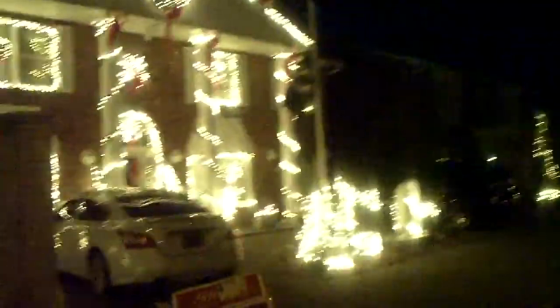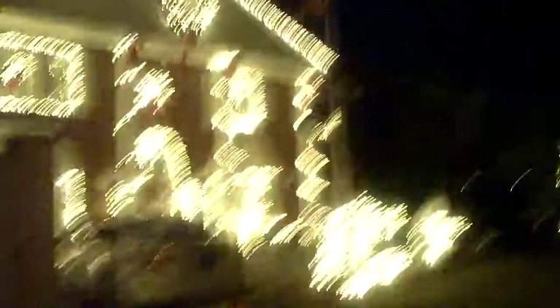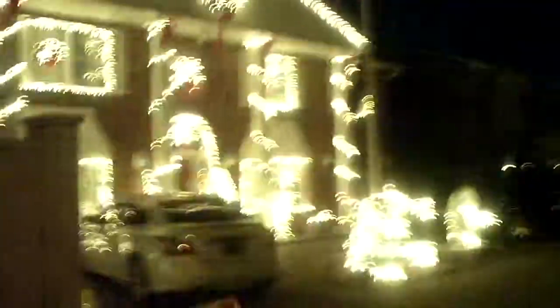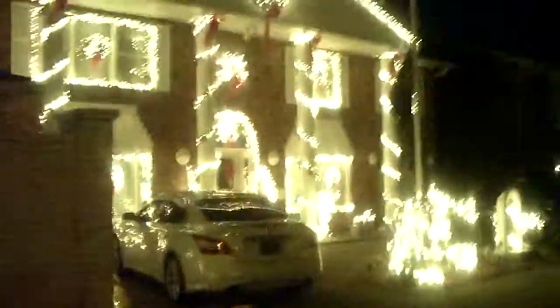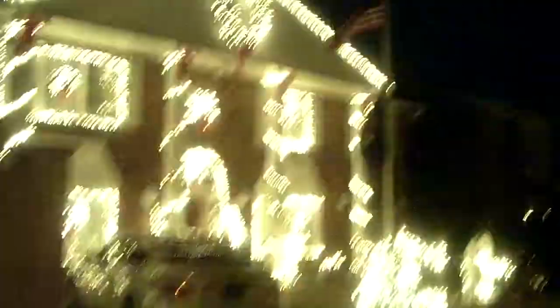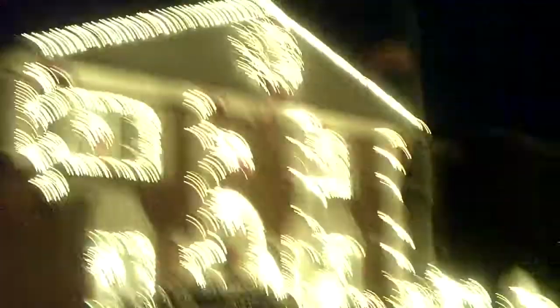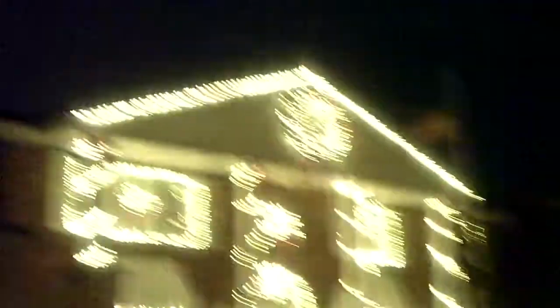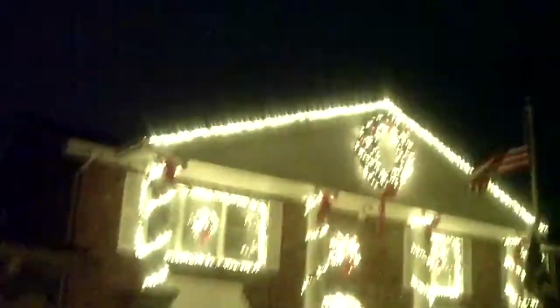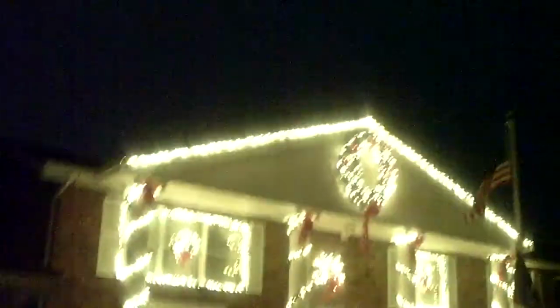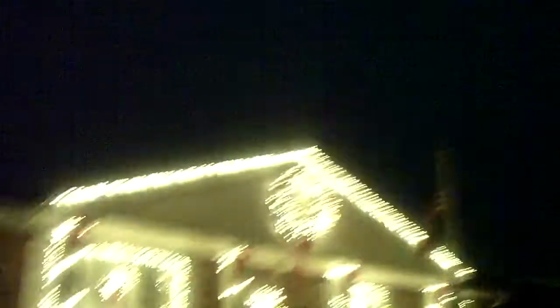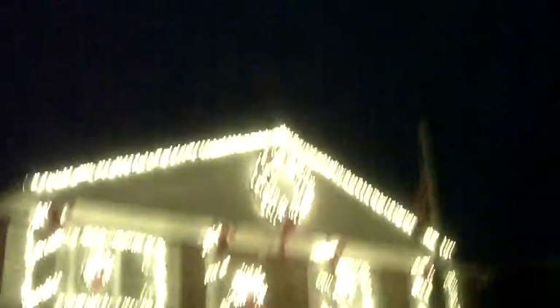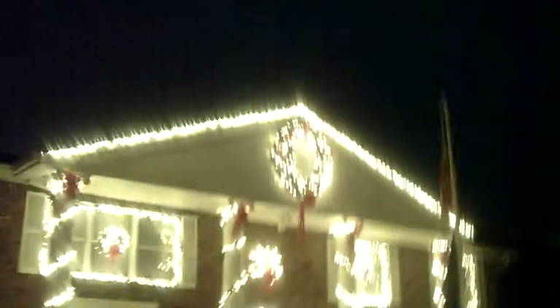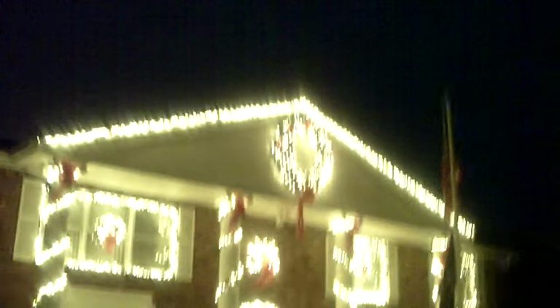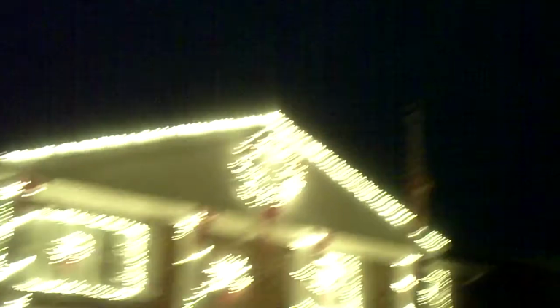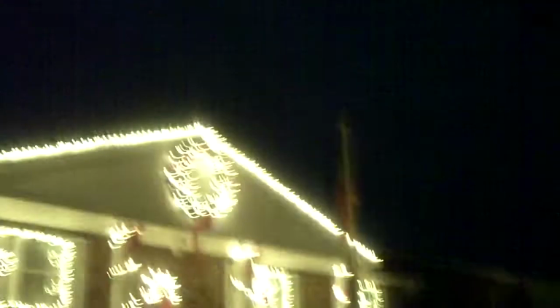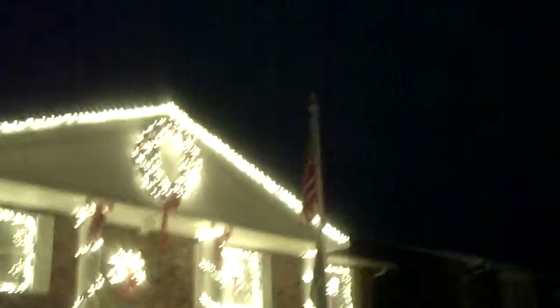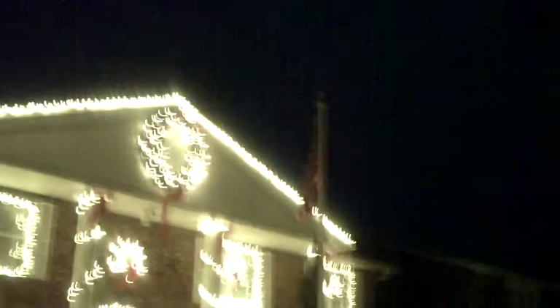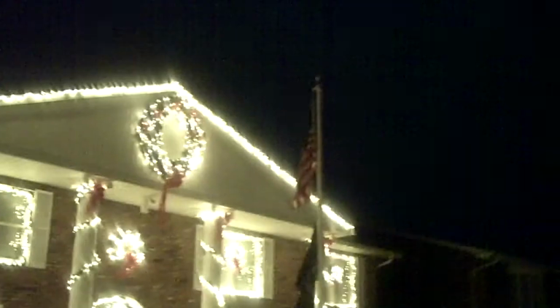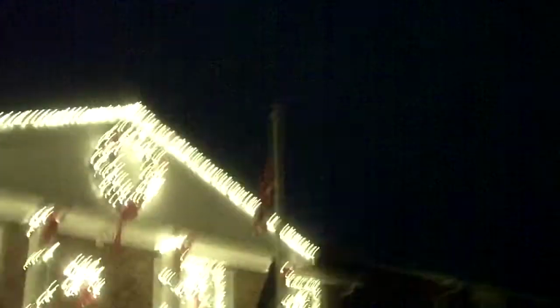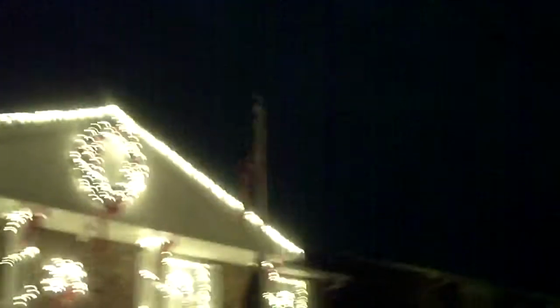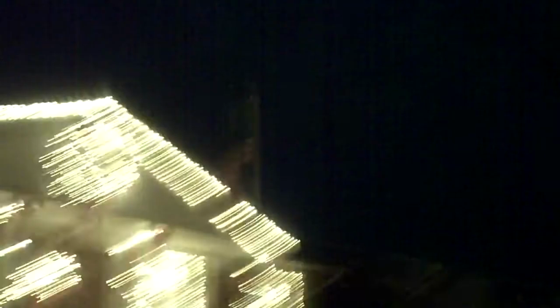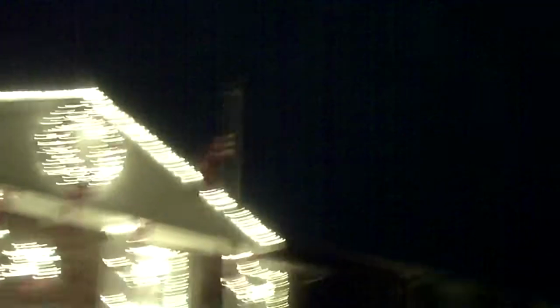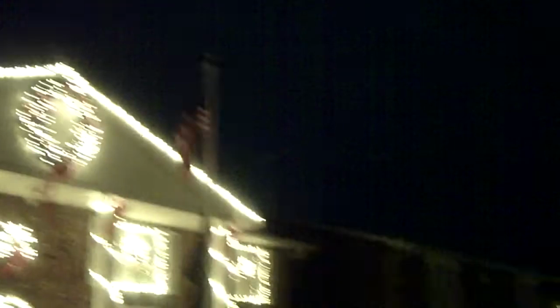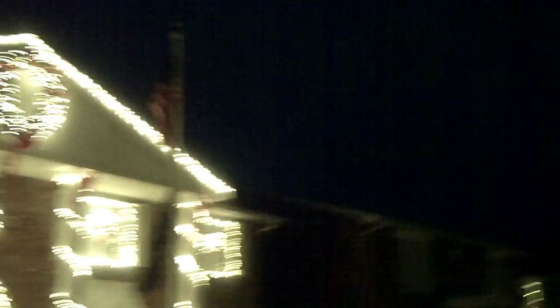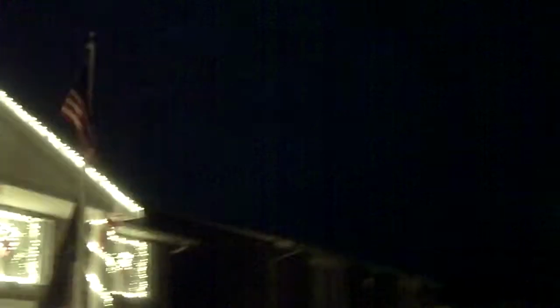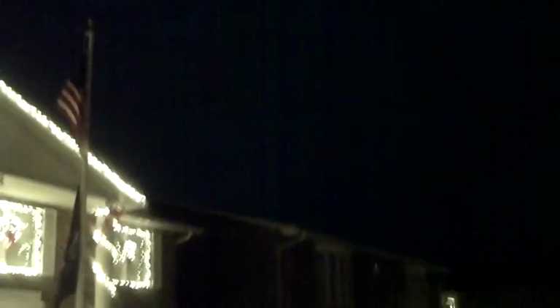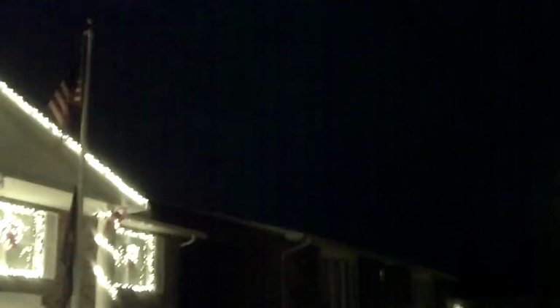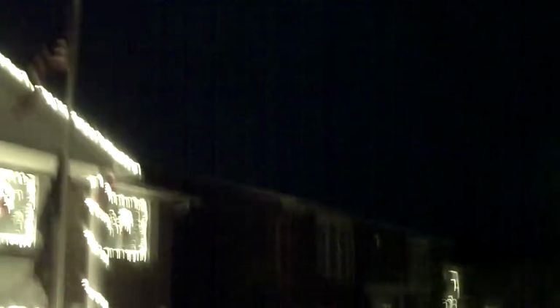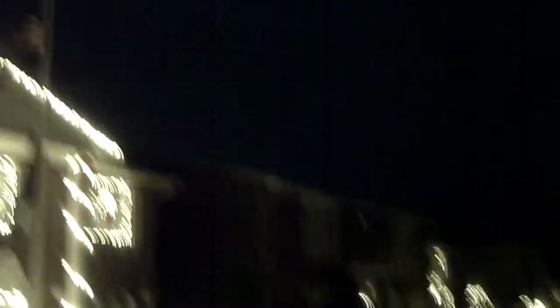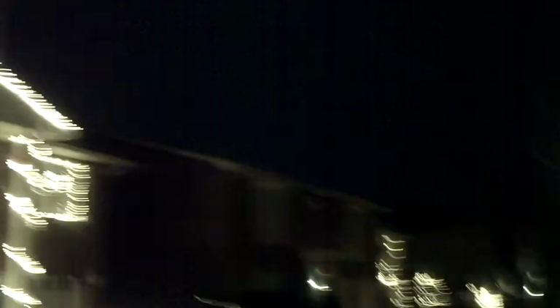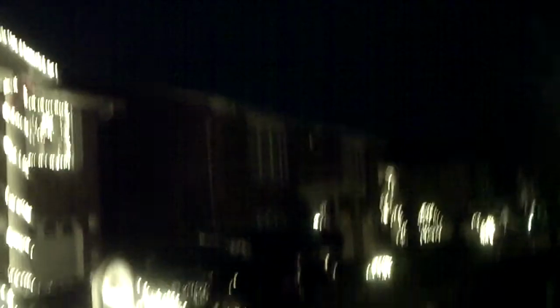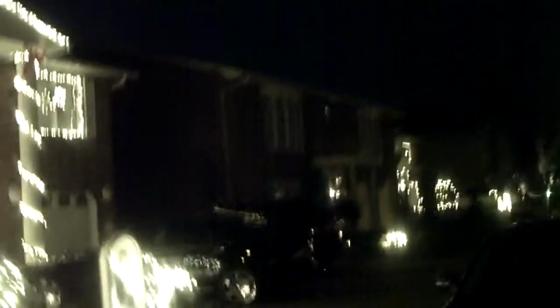We have a McMansion here in Howard Beach. Great wreath. The family also flies the colors proudly. Great job on the lights.